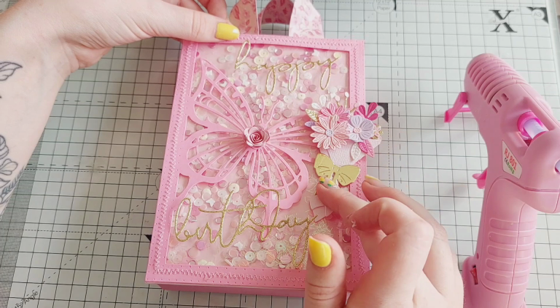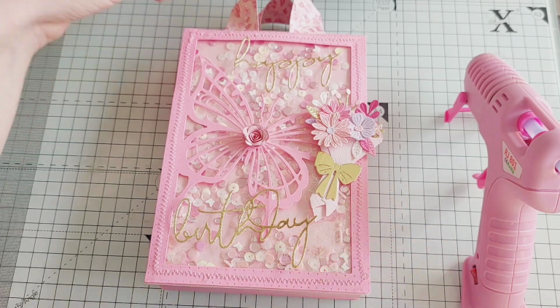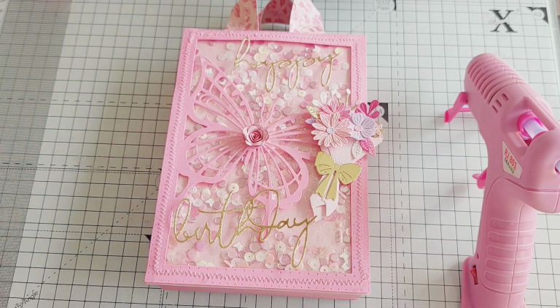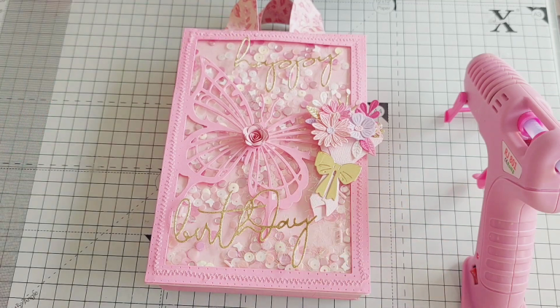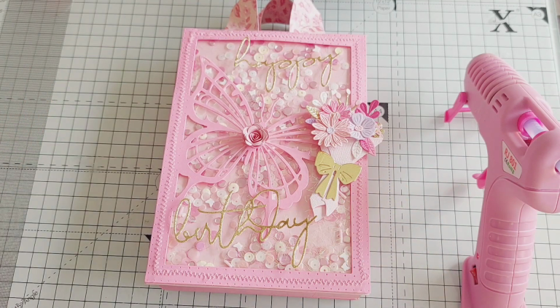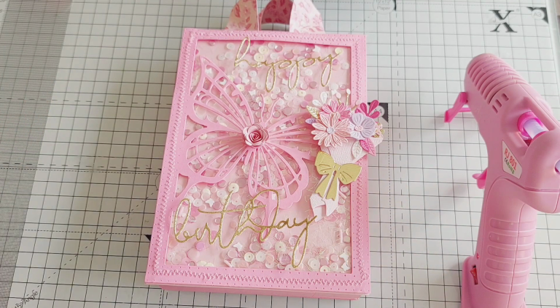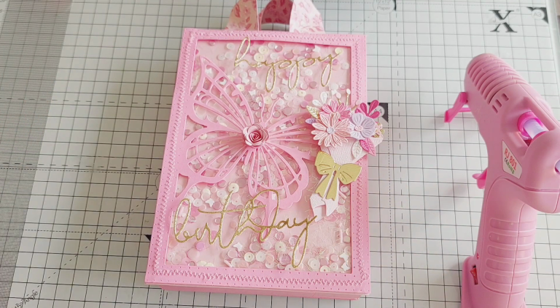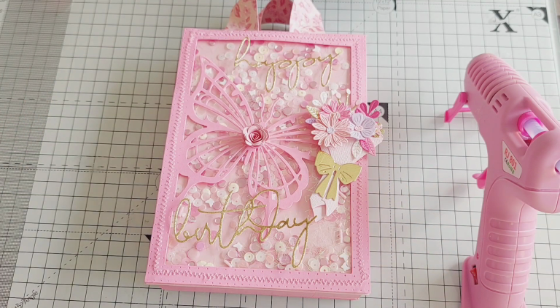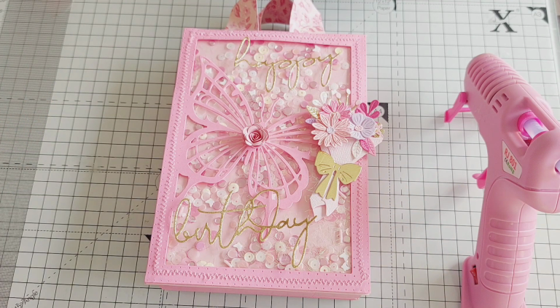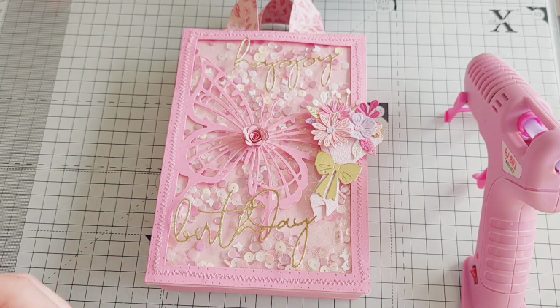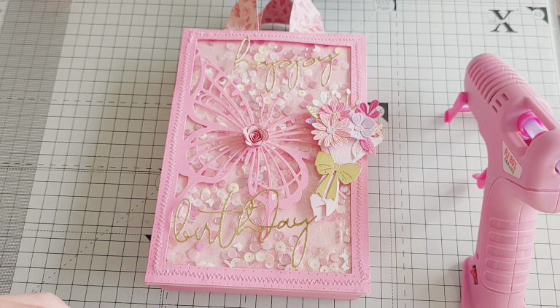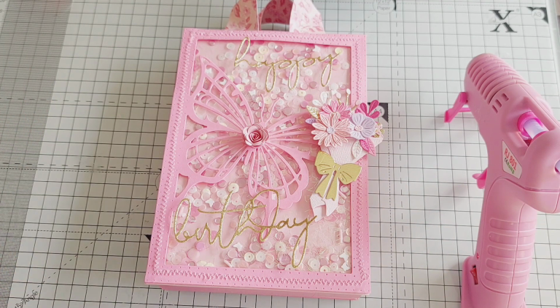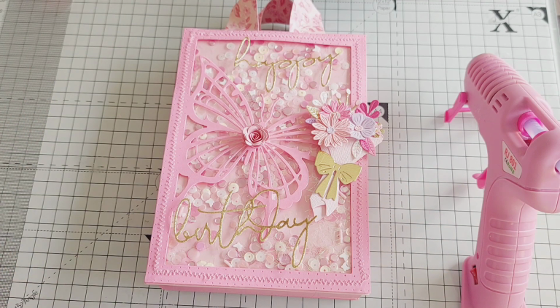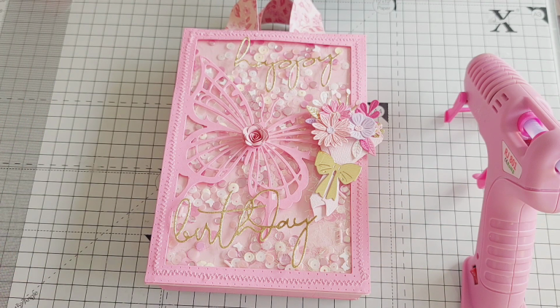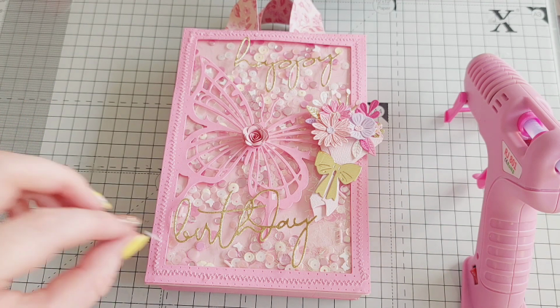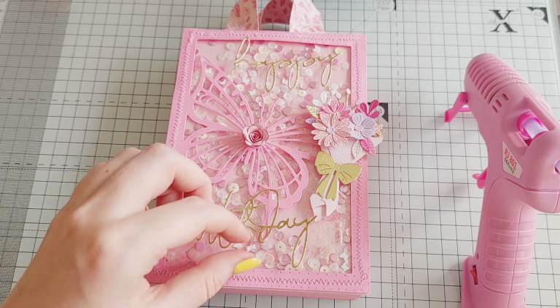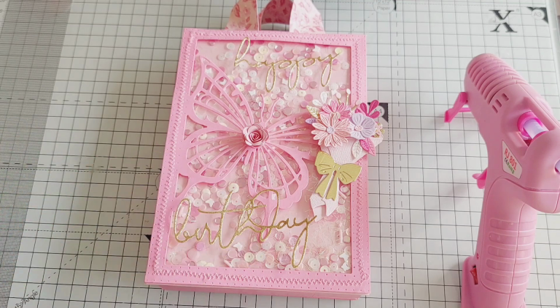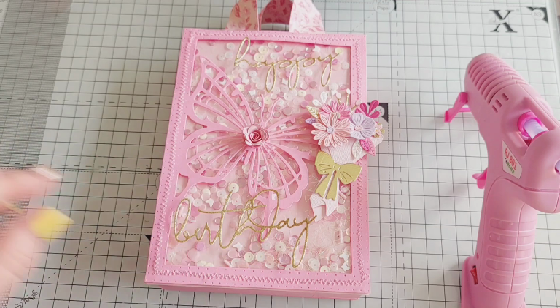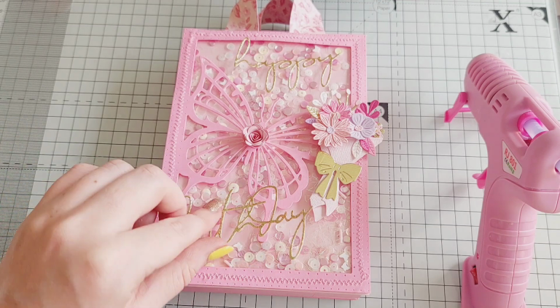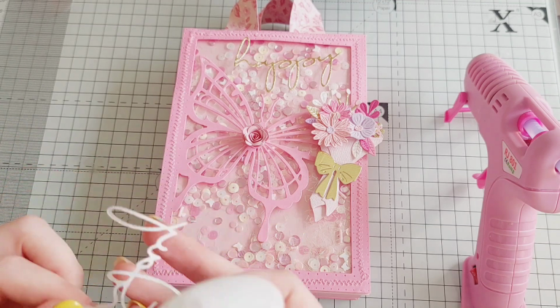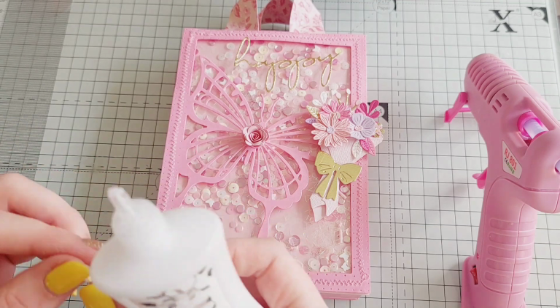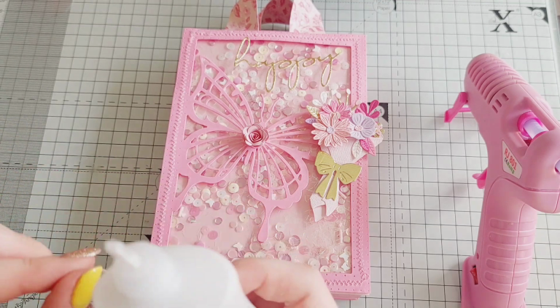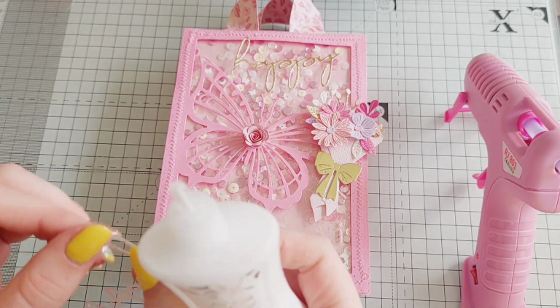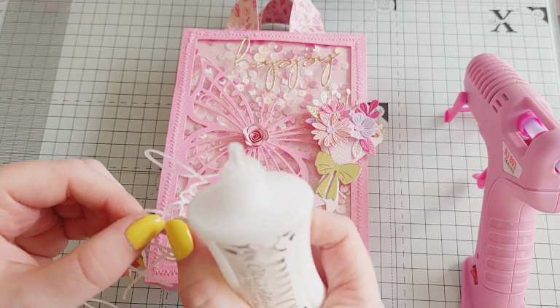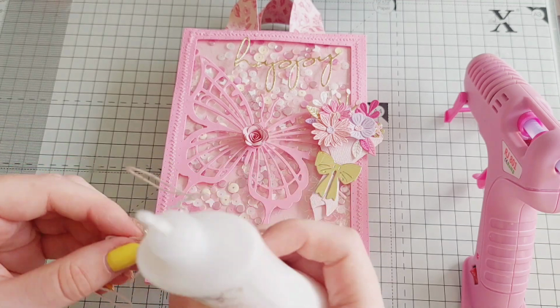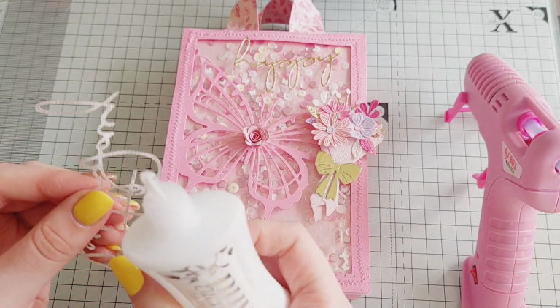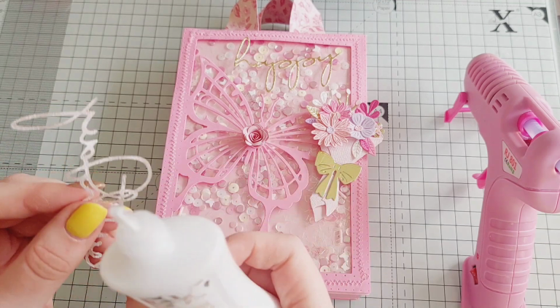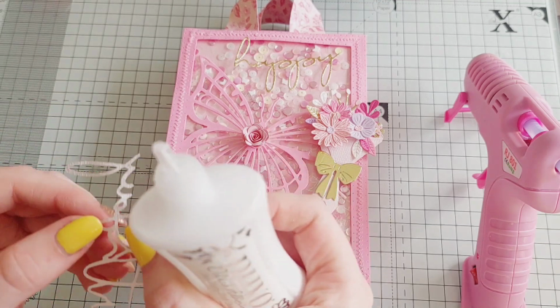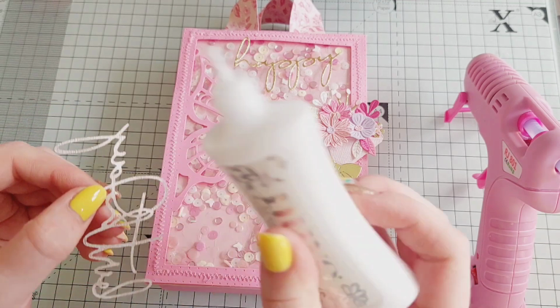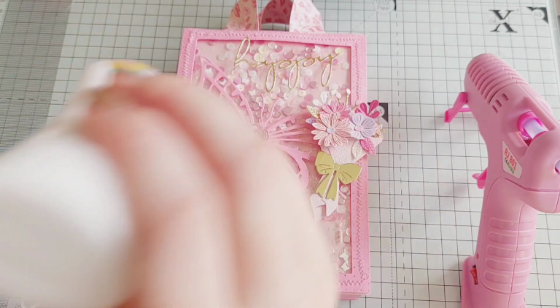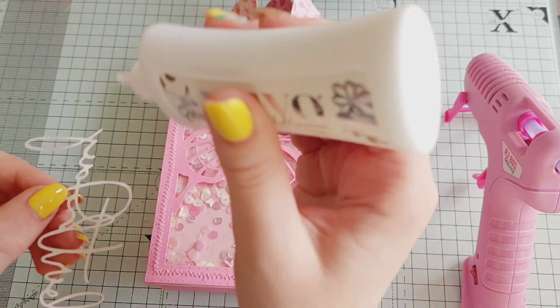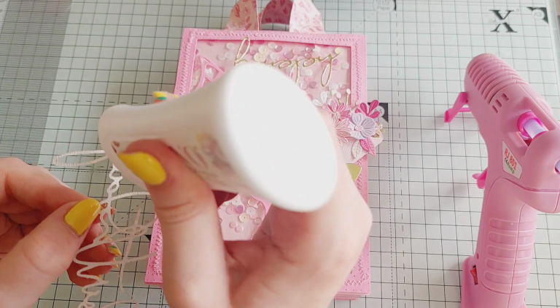I recently just got the Spellbinders flower die which Cheryl used on the little bouquet, so I definitely need to make up some of those little bouquets now — they're so cute.